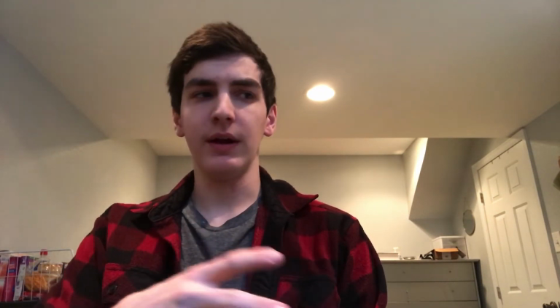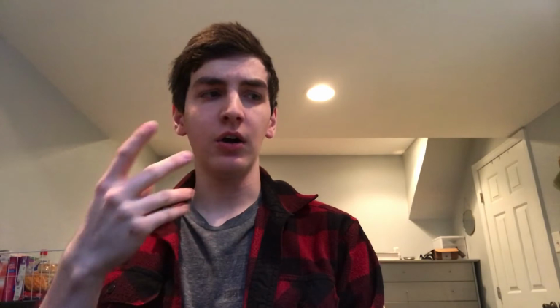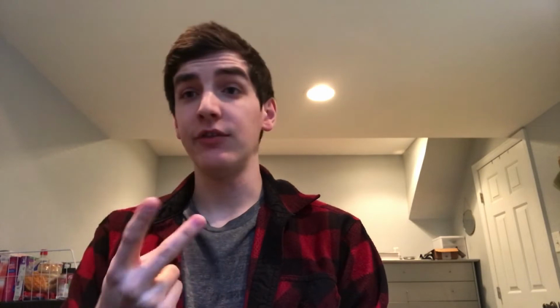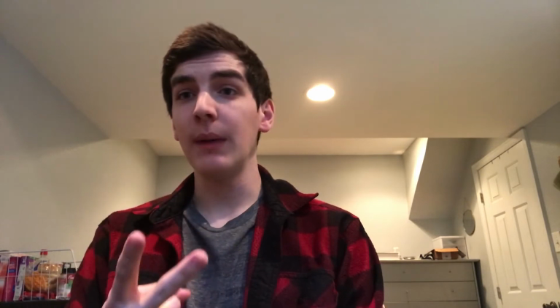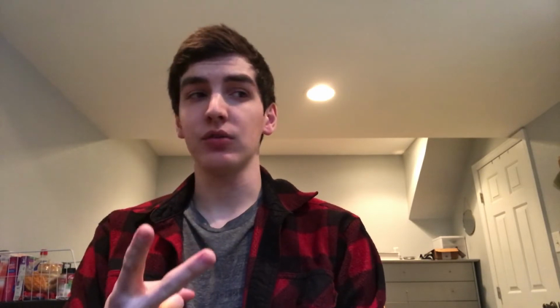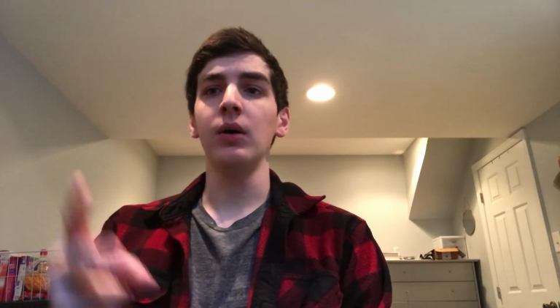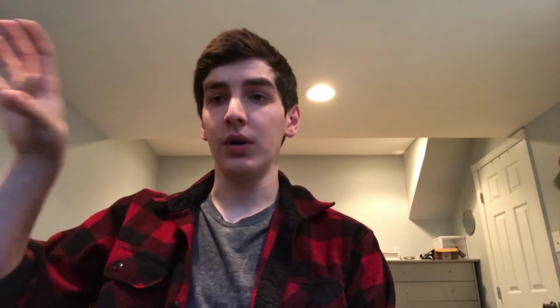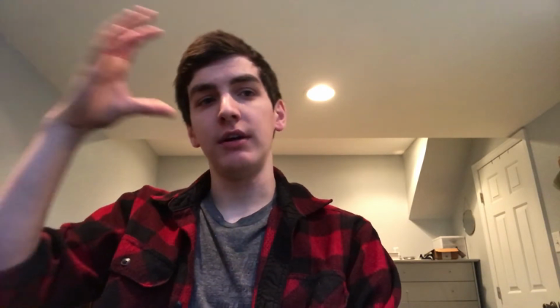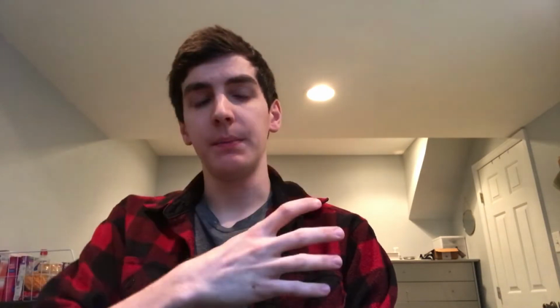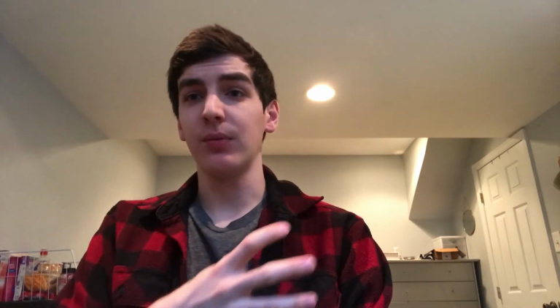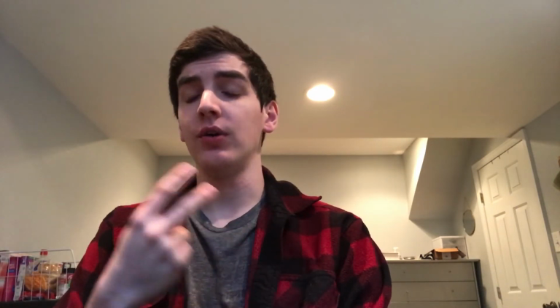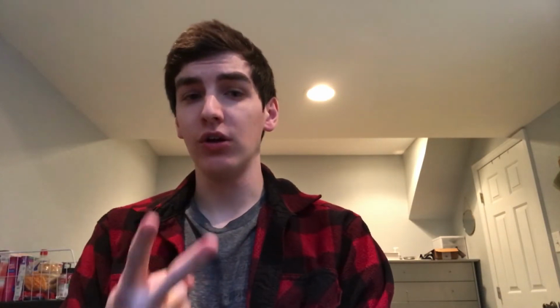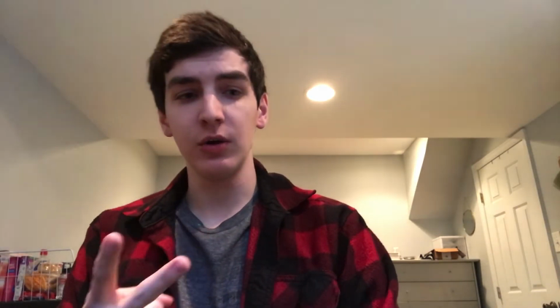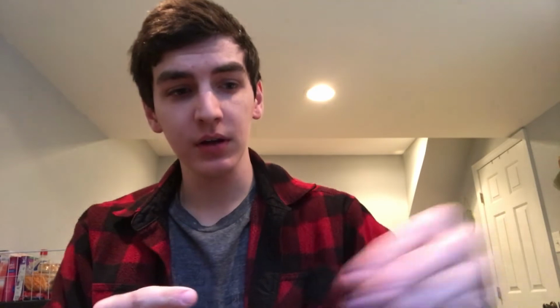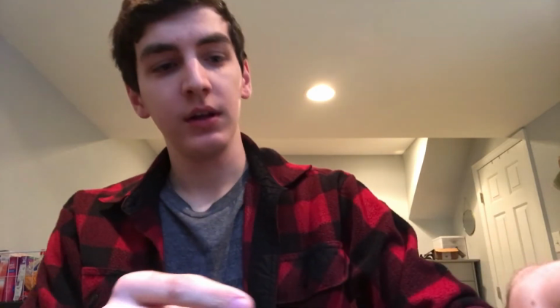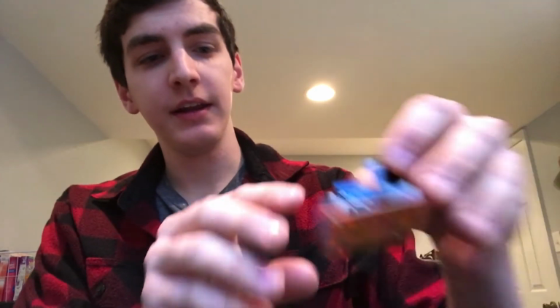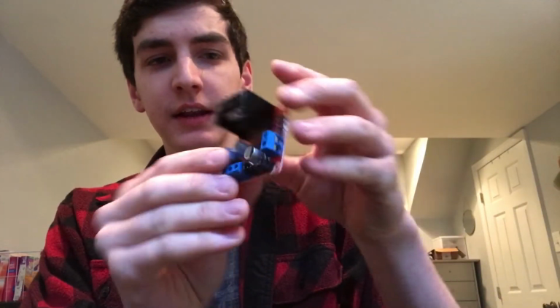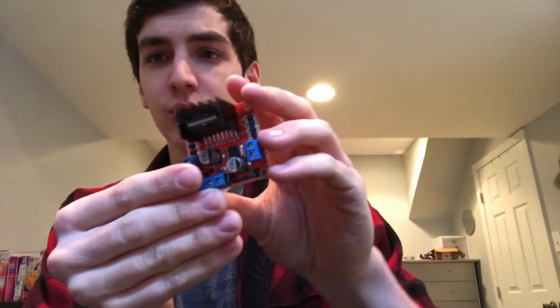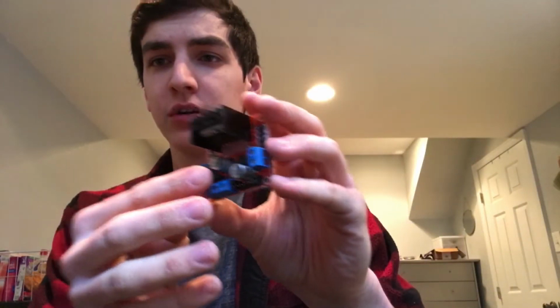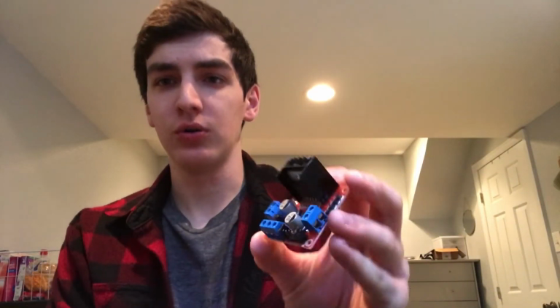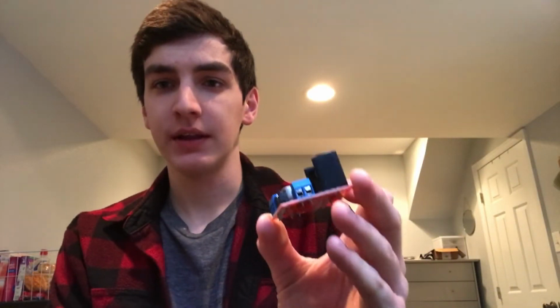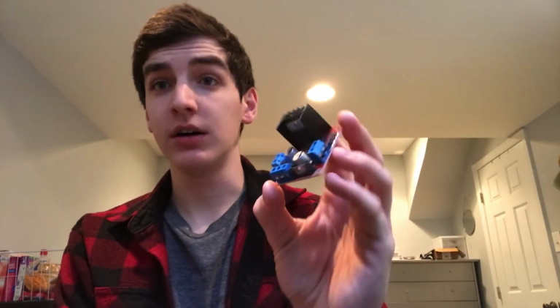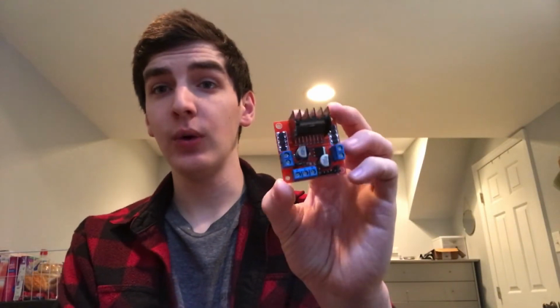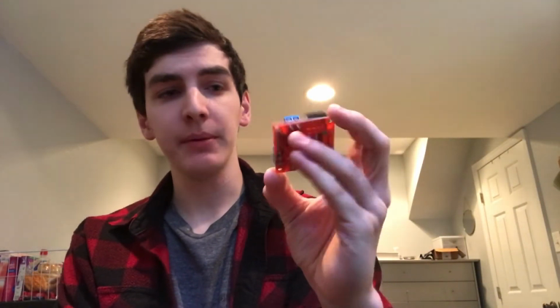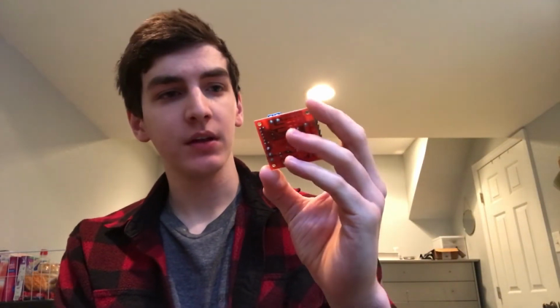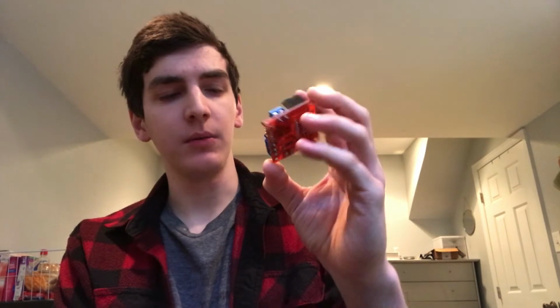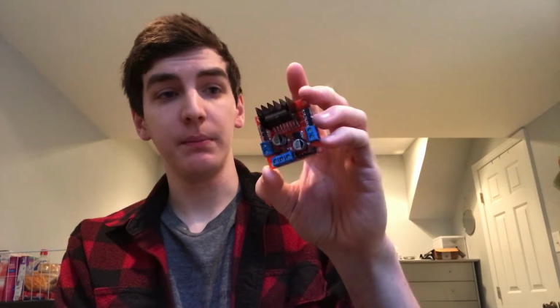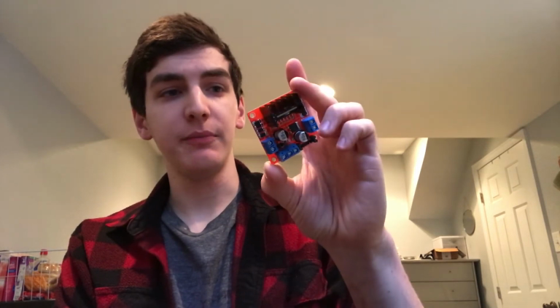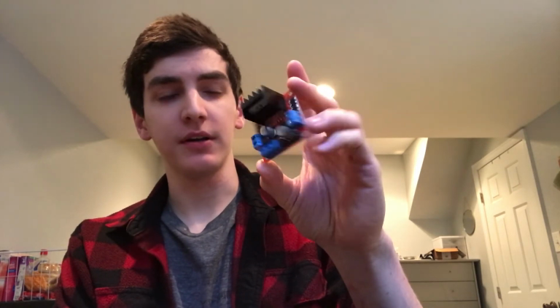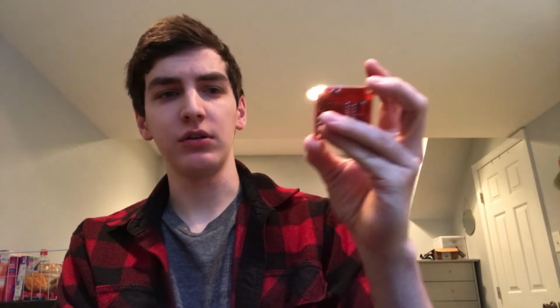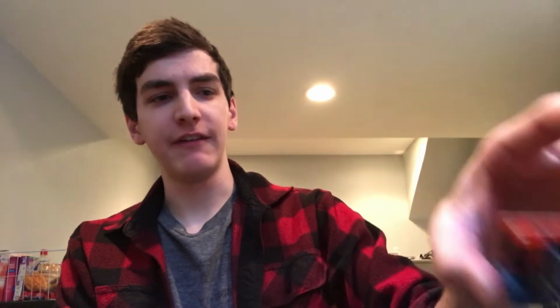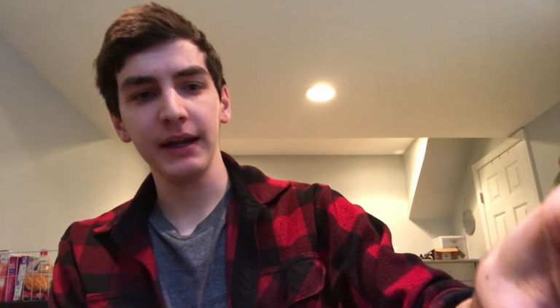We are also going to have two webcams — one in the front and one in the back, since we are doing two acrylic domes. Here is the actual motor controller. They are 2 amp, so plenty of power since our motors are only 500 milliamps.